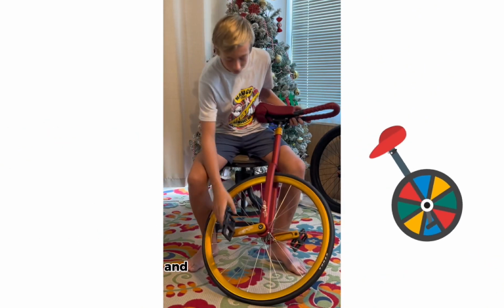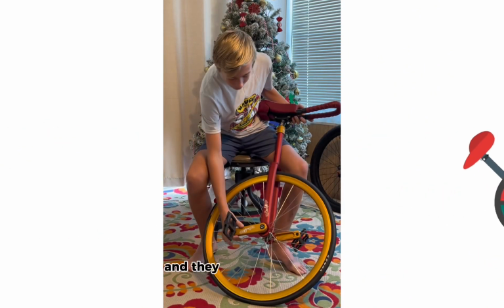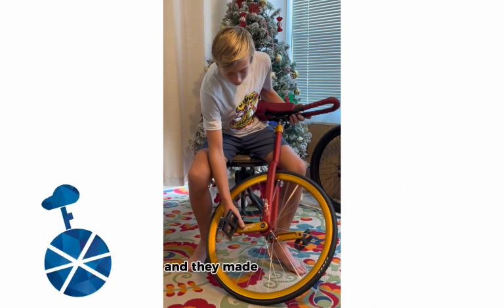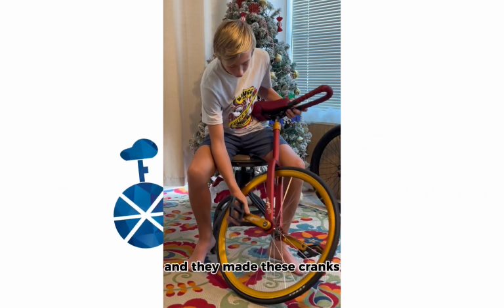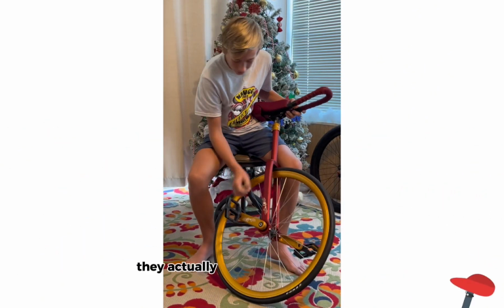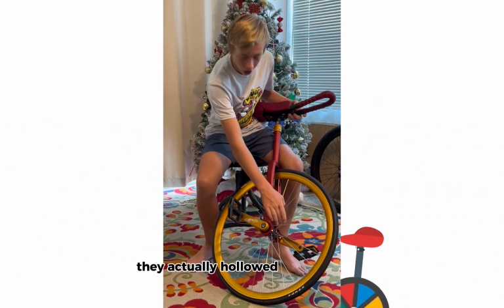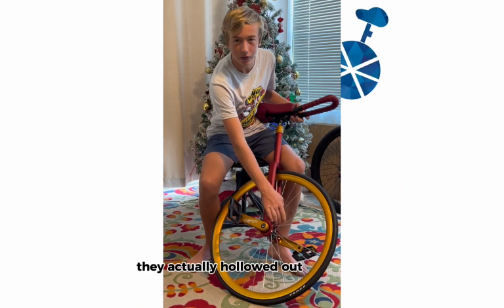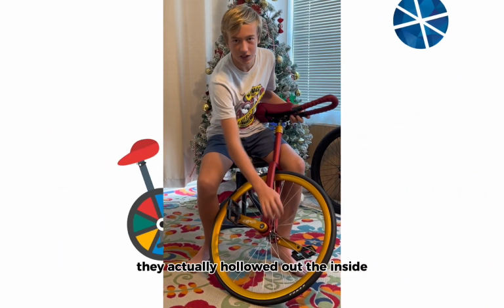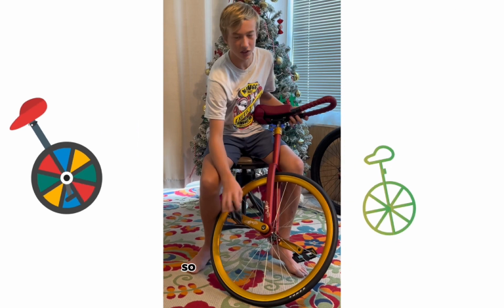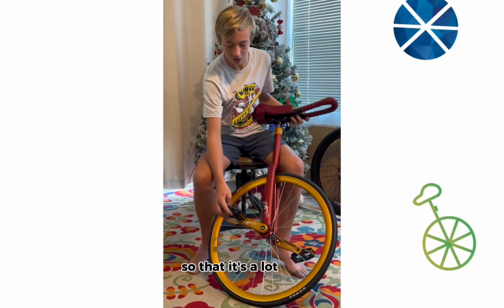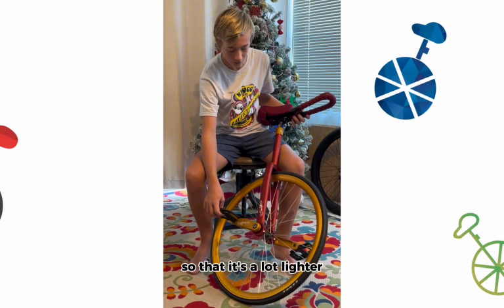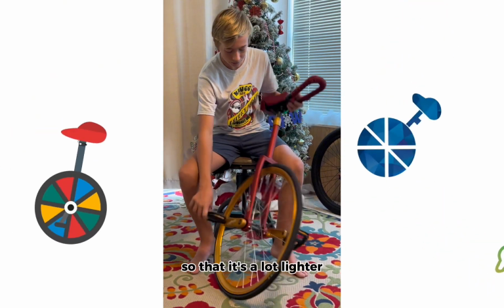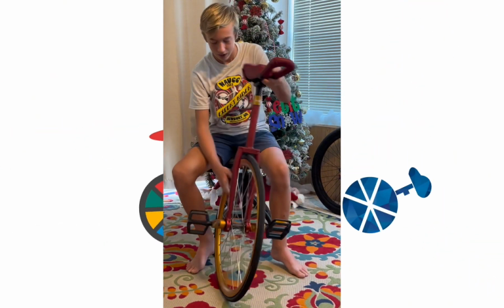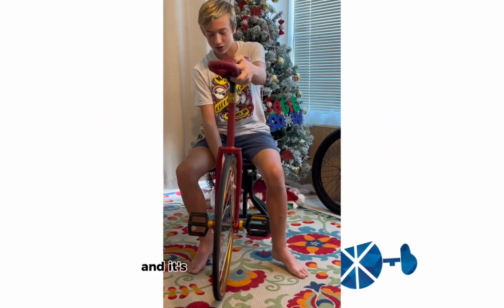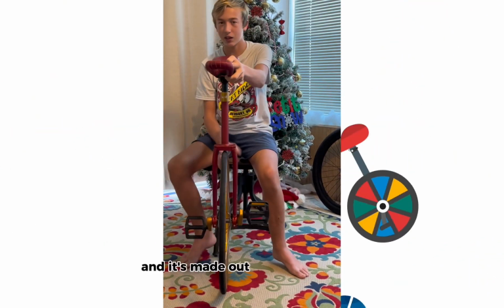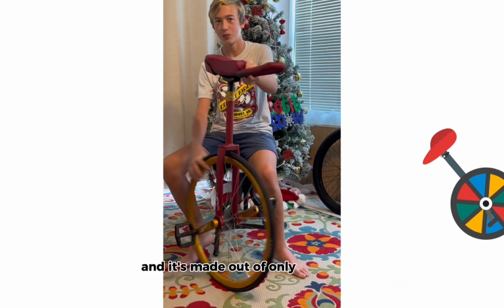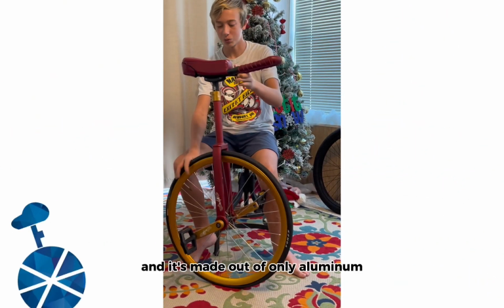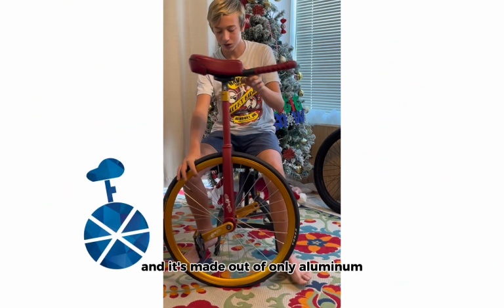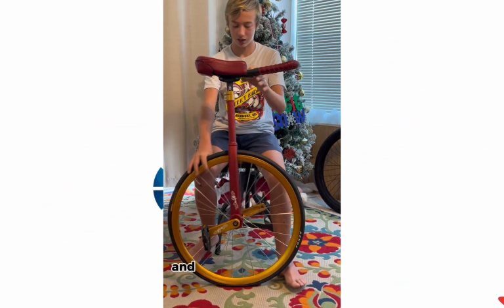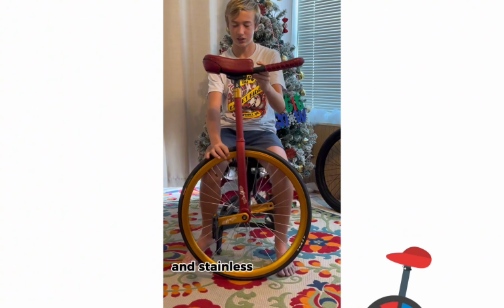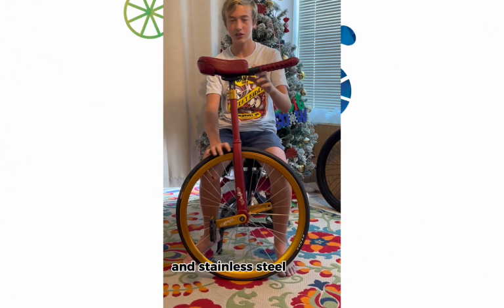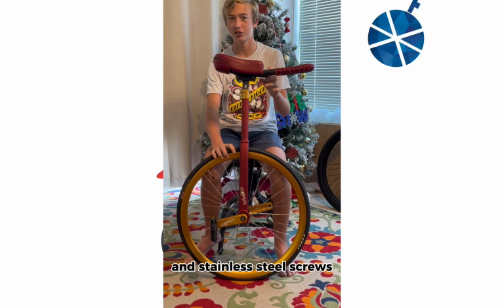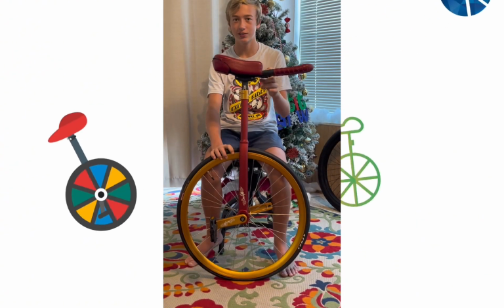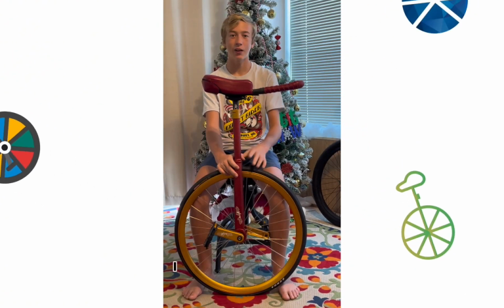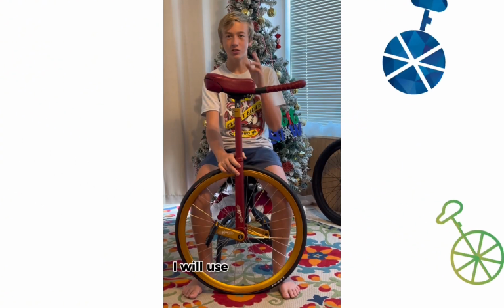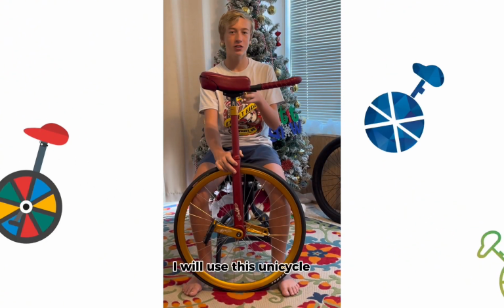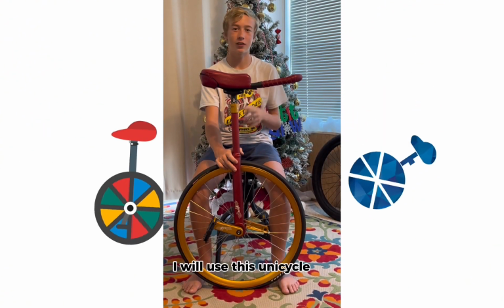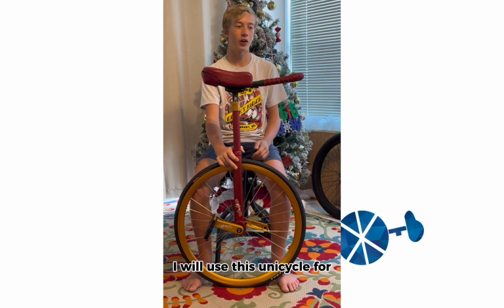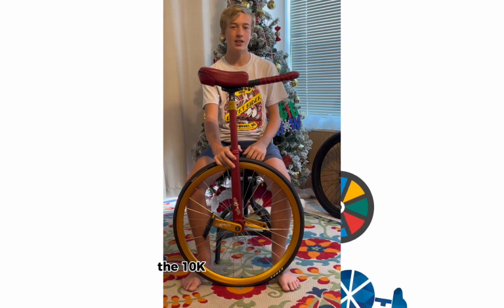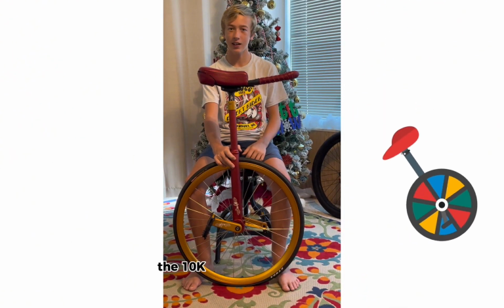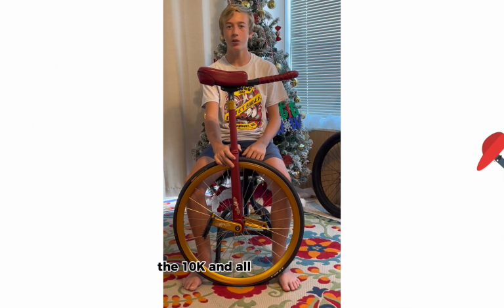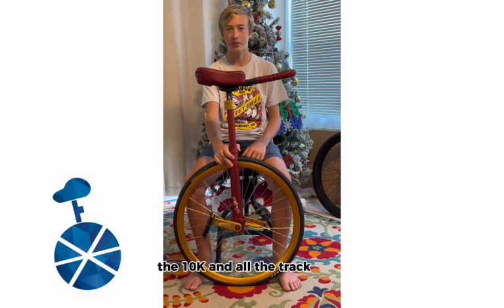They made these cranks — they actually hollowed out the inside so that it's a lot lighter, and it's made out of only aluminum and stainless steel screws. I will use this unicycle for the 10k and all the track races.